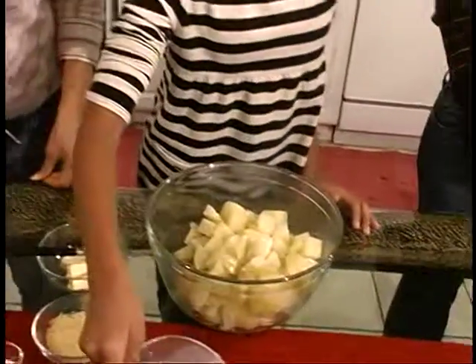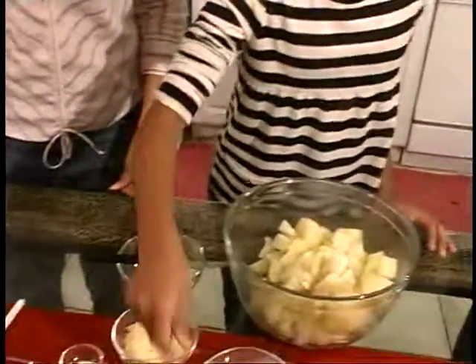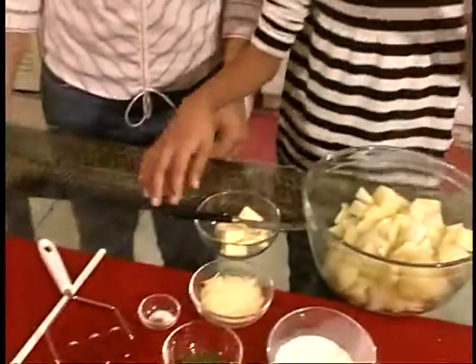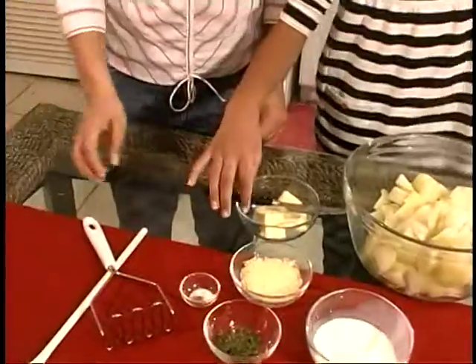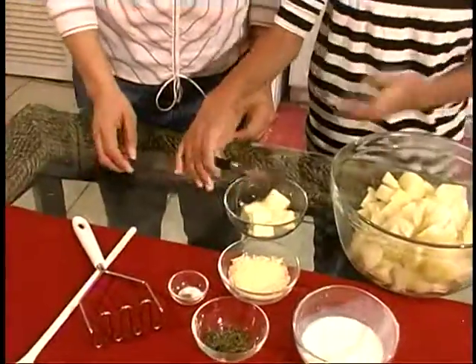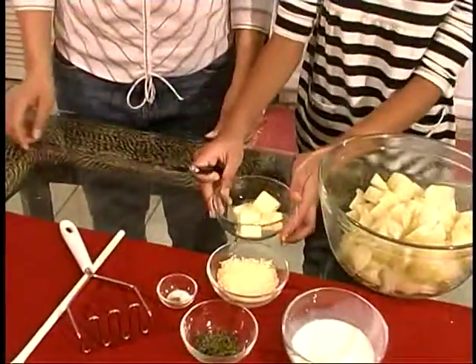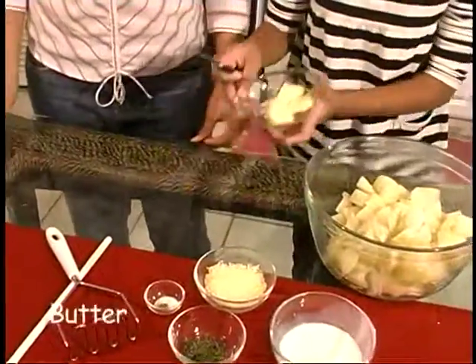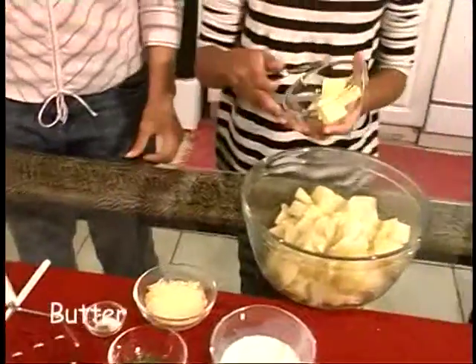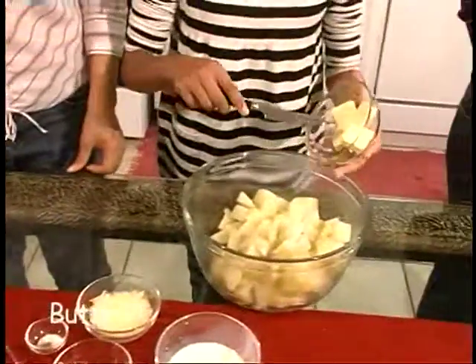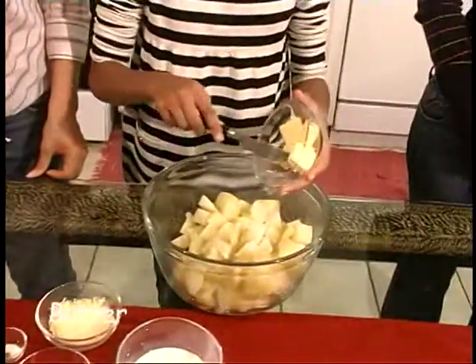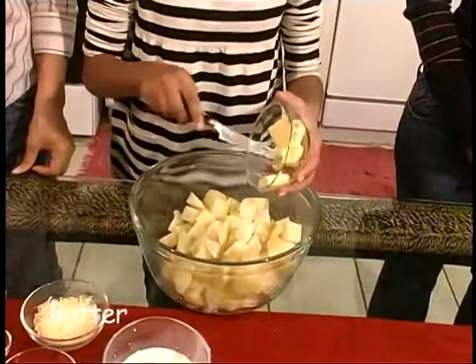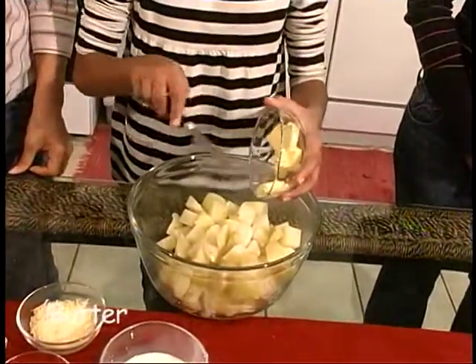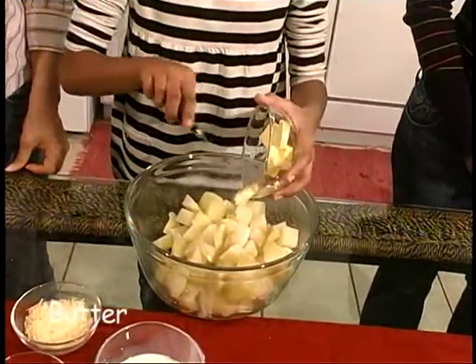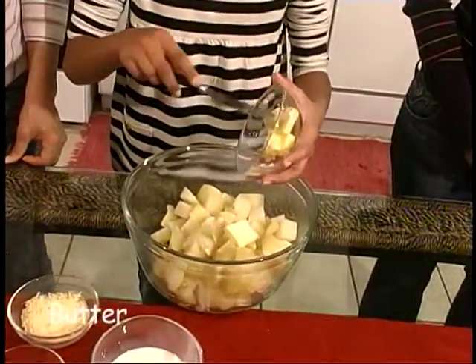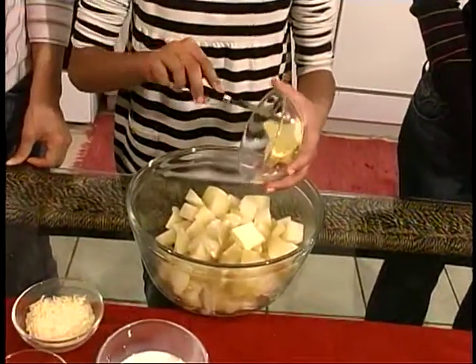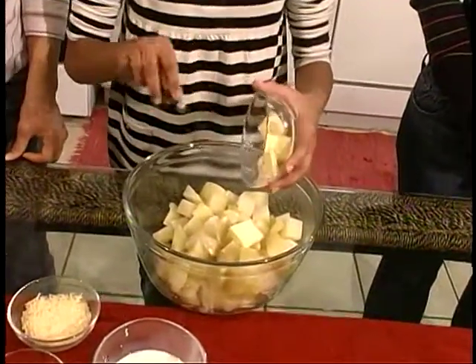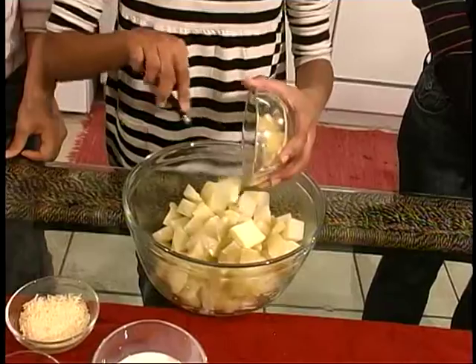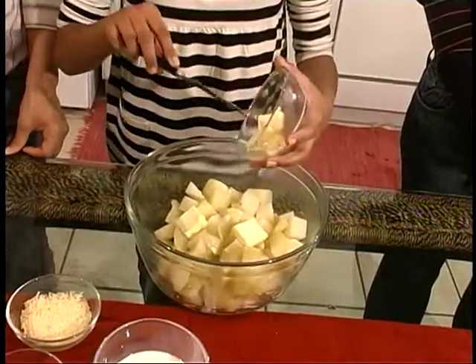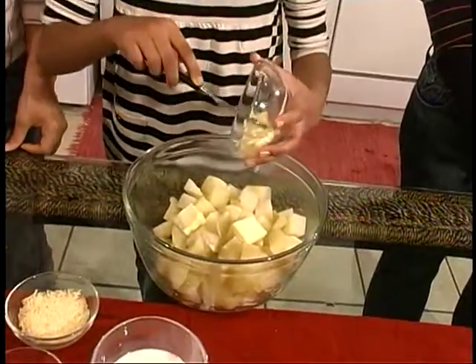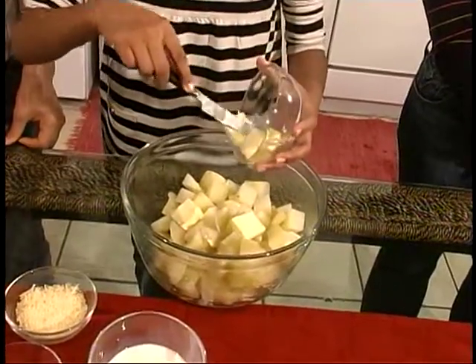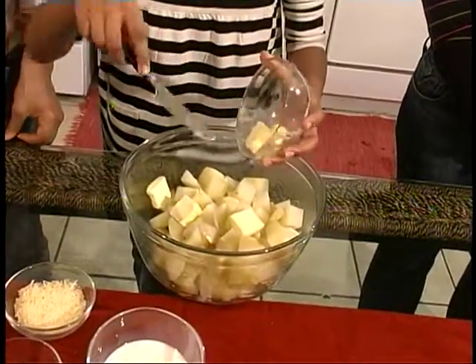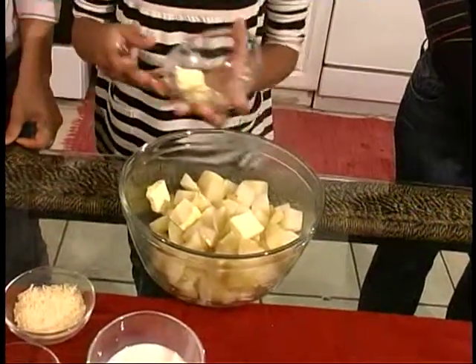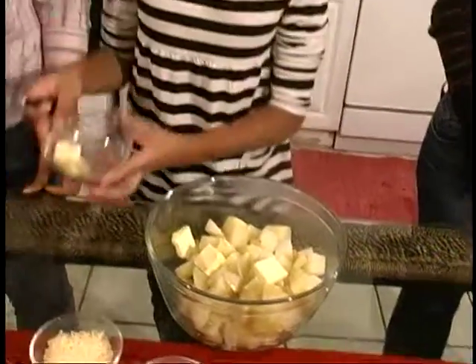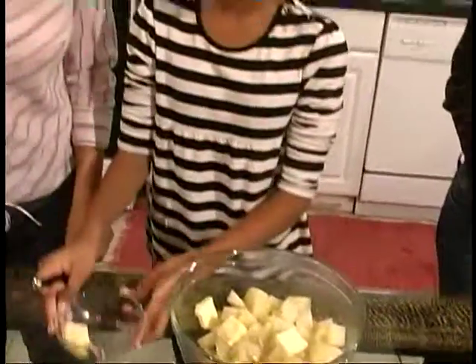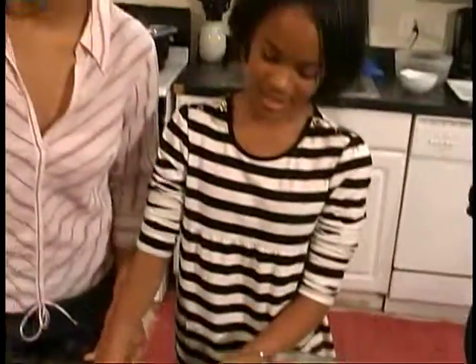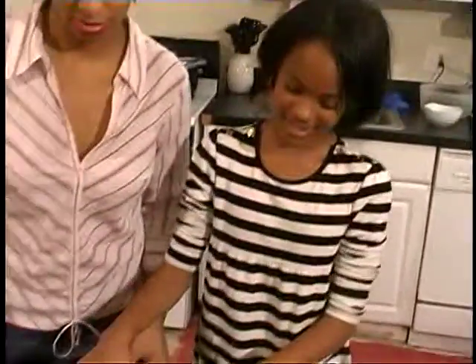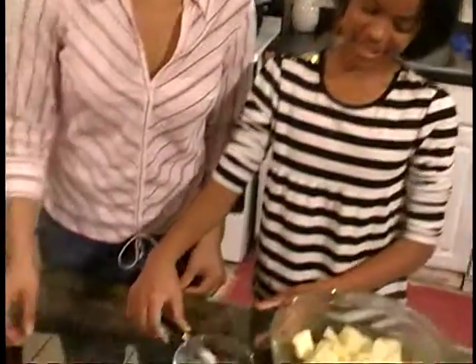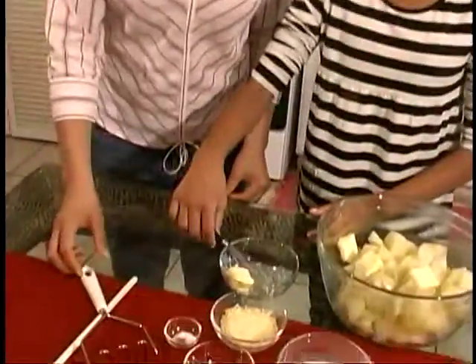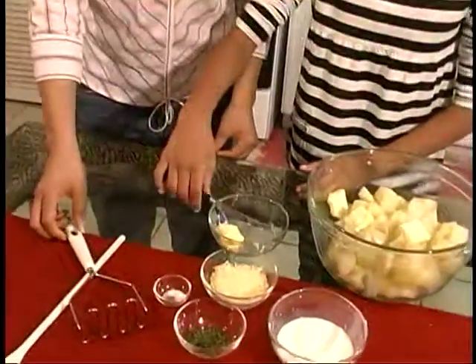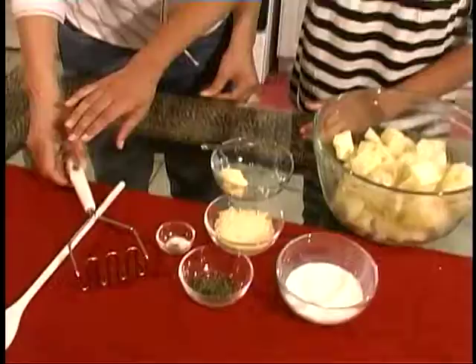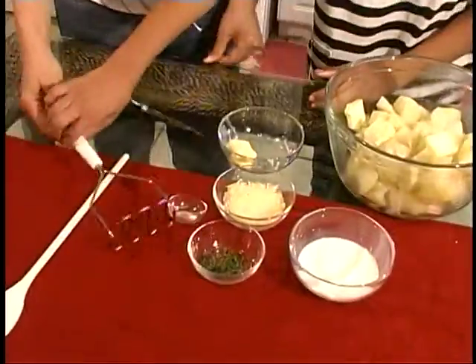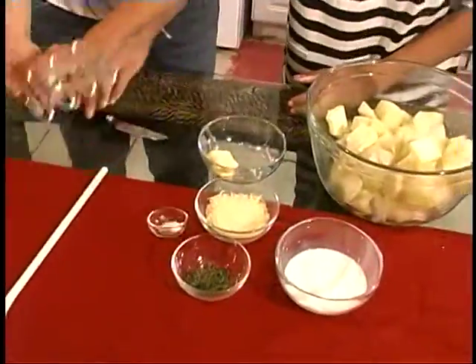And then maybe you want to take a couple of sticks of butter. That's good. And then I'm going to mash them up.